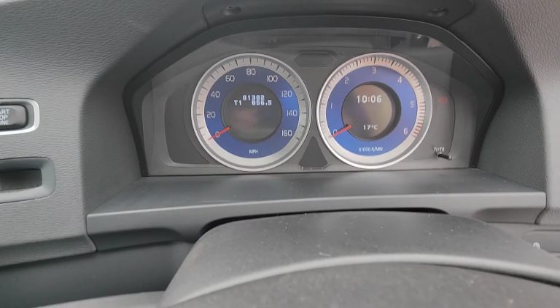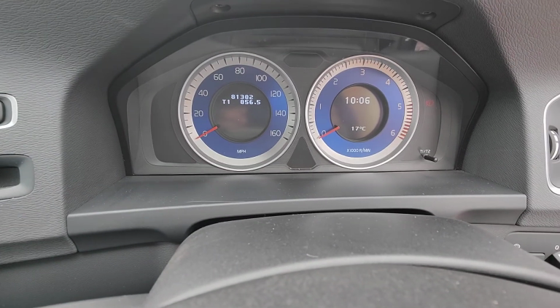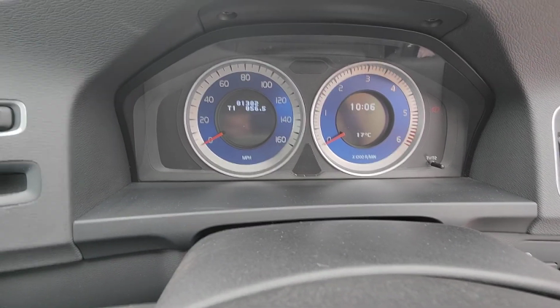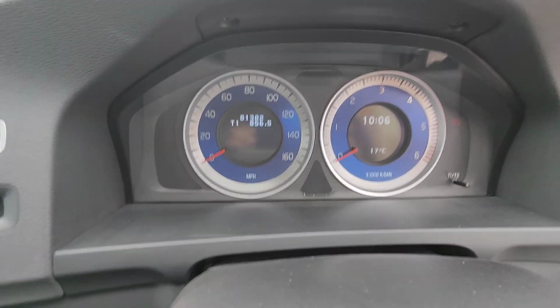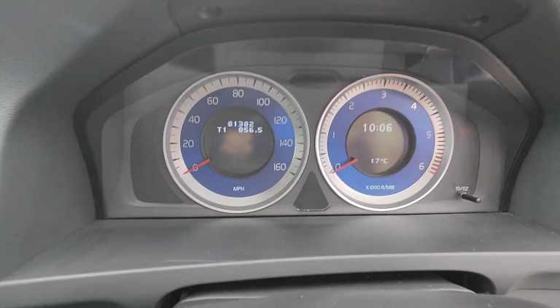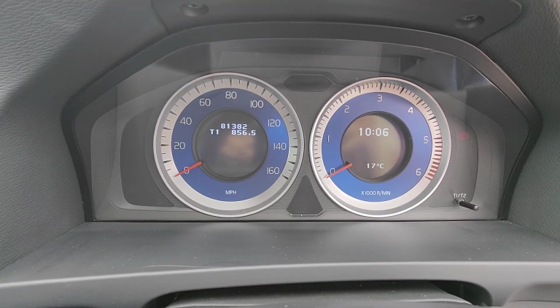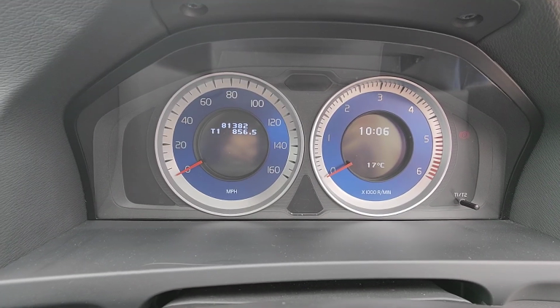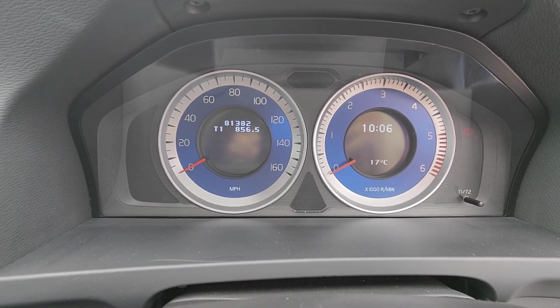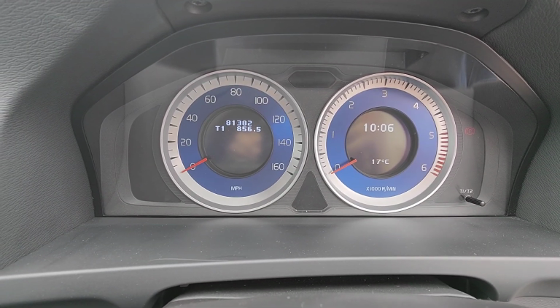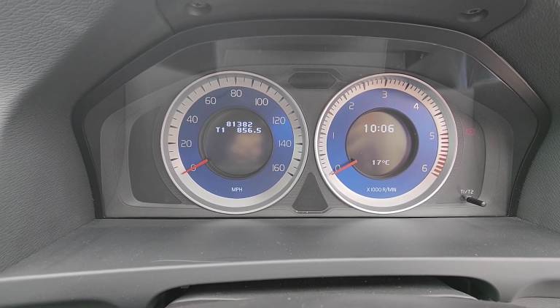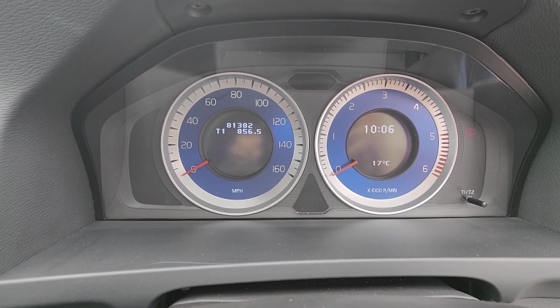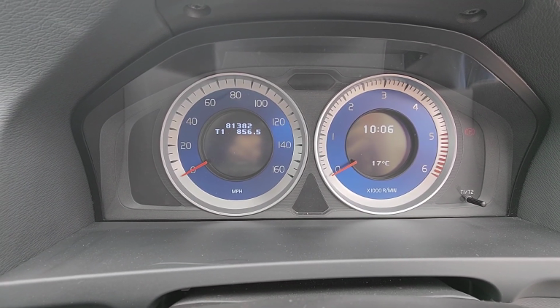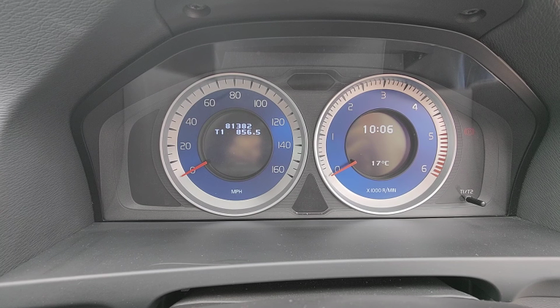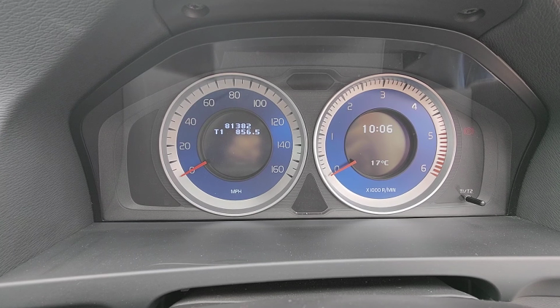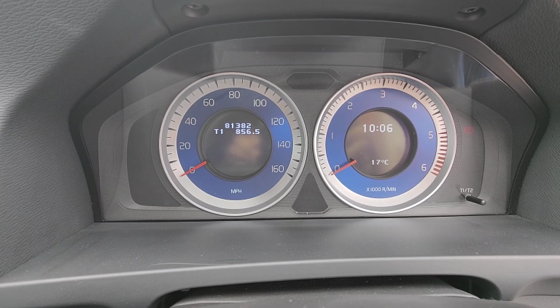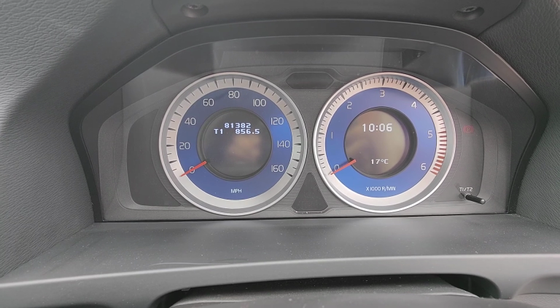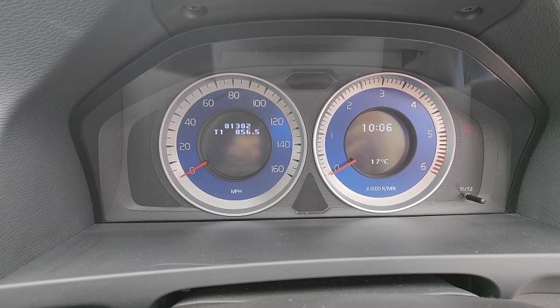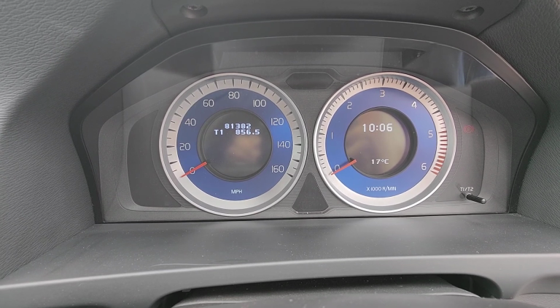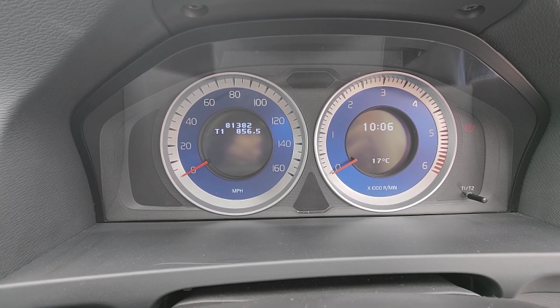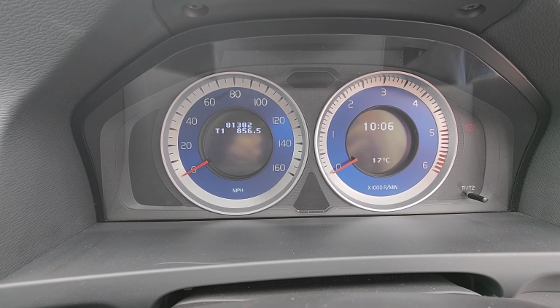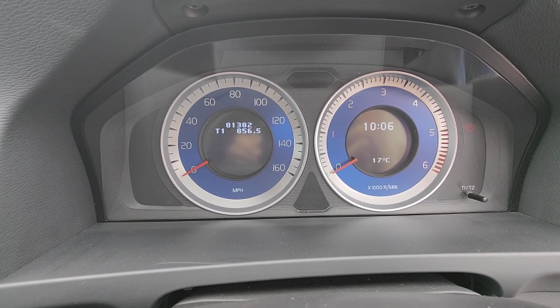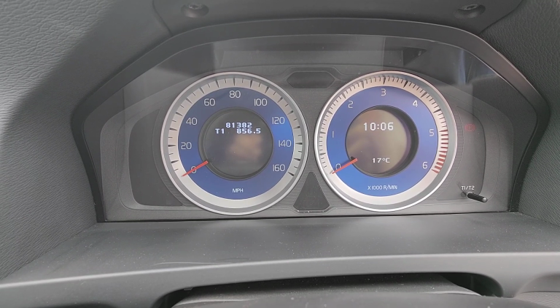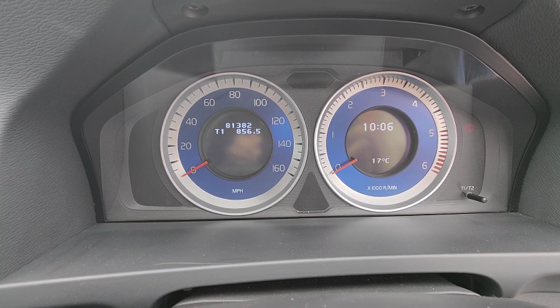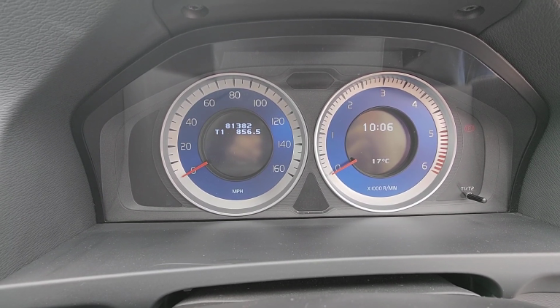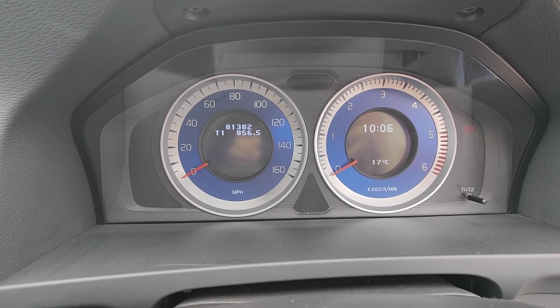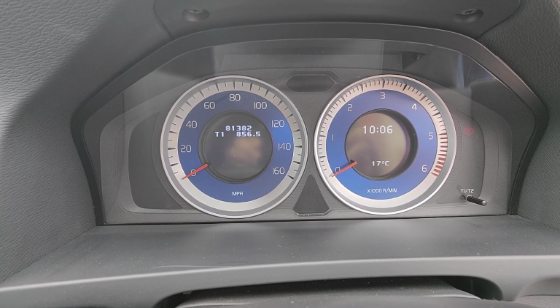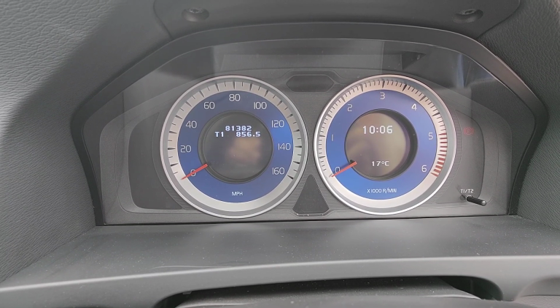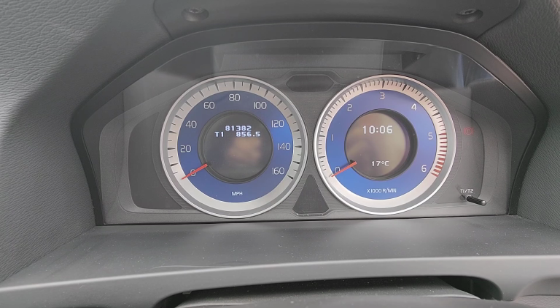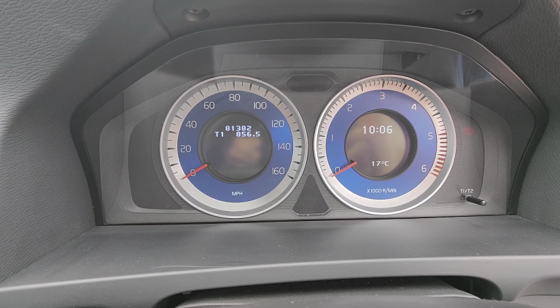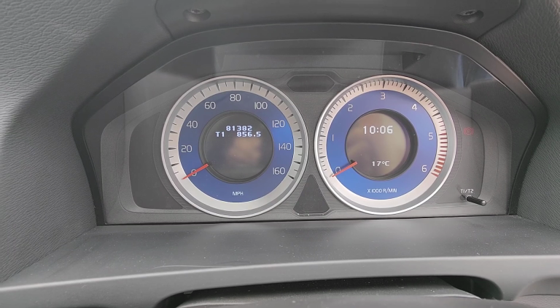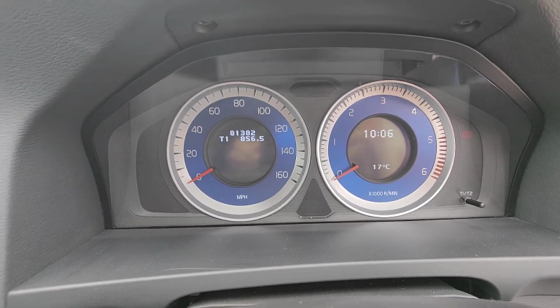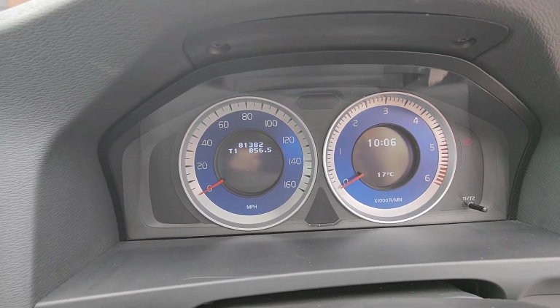A nice touch that you only get on the R-Design models are the blue-face dials — nice and simple. It's got two dials and then the digital display in the centre: speed on the left, rev counter on the right.